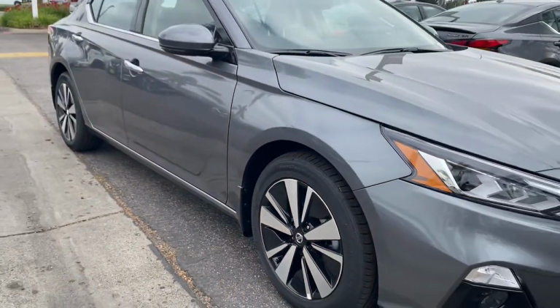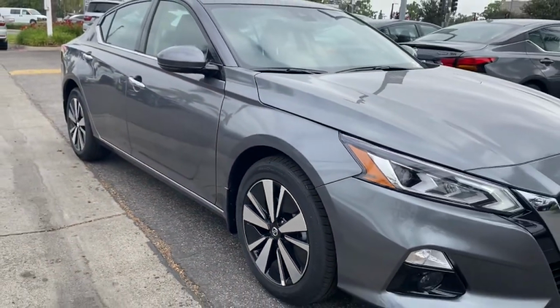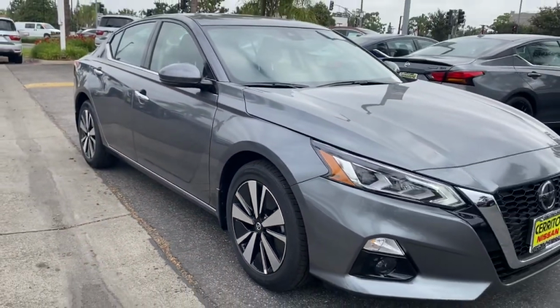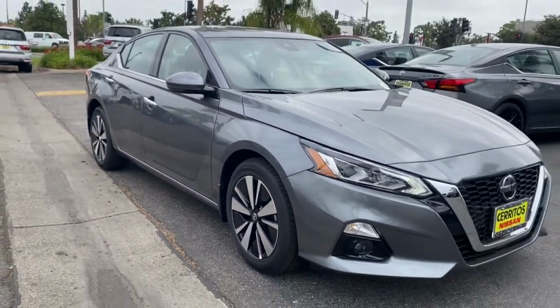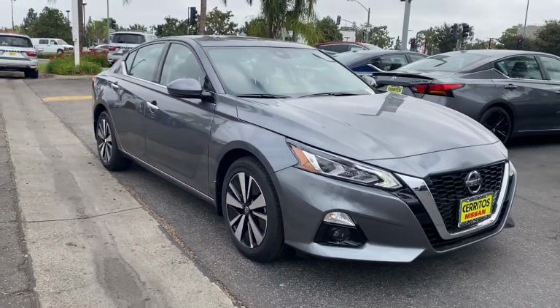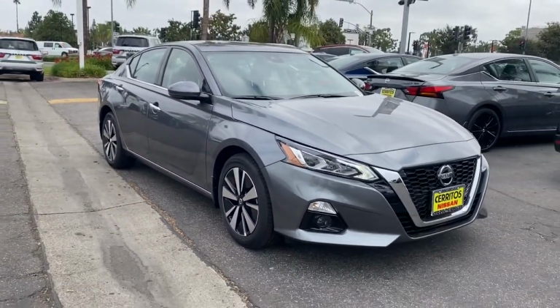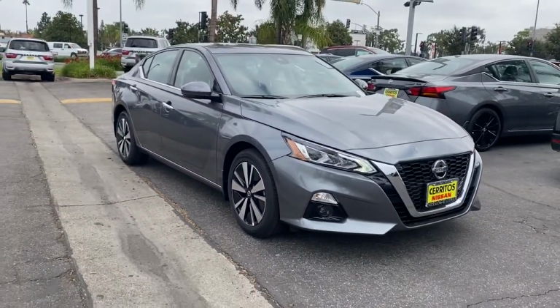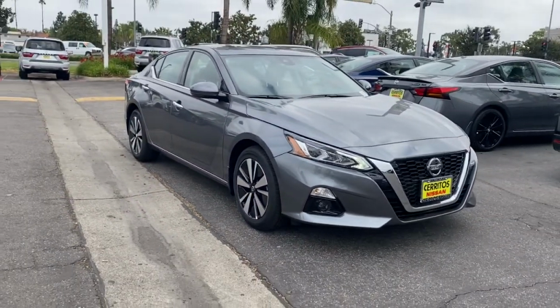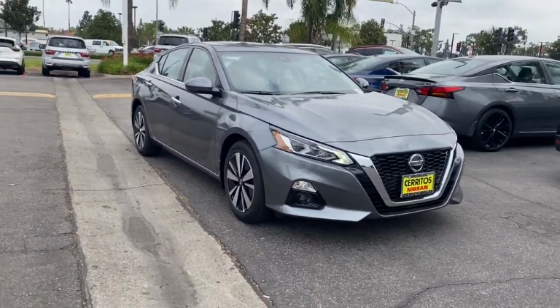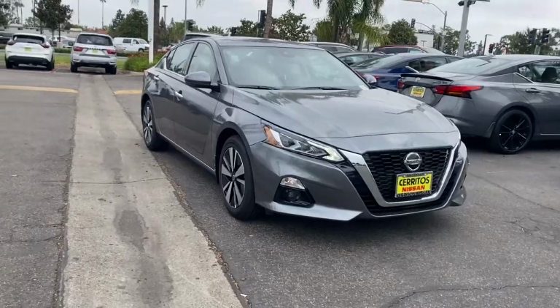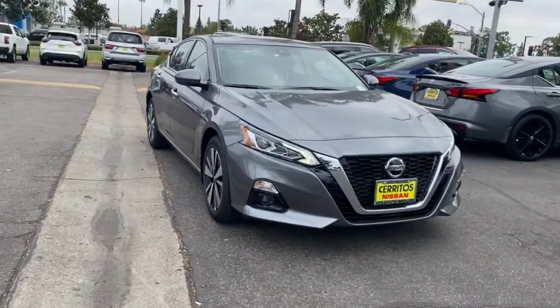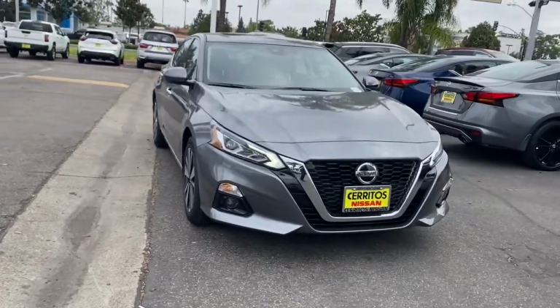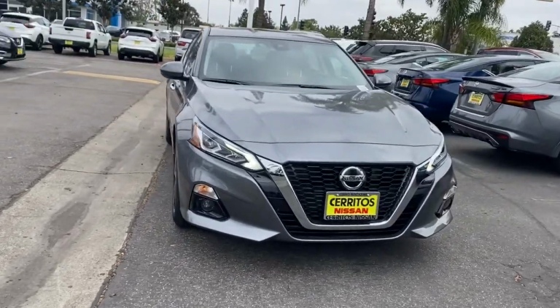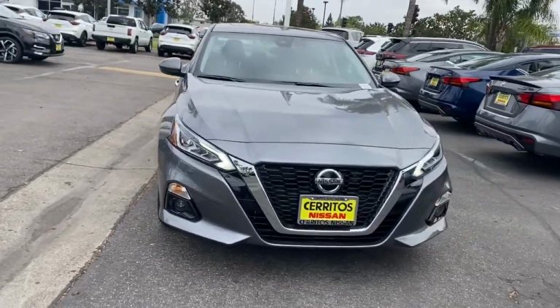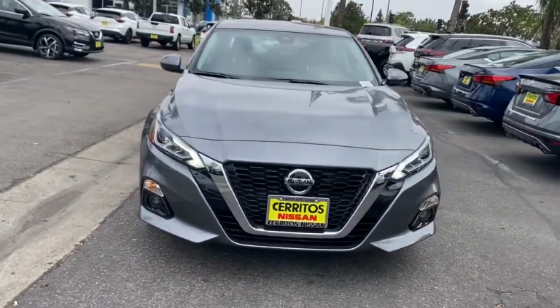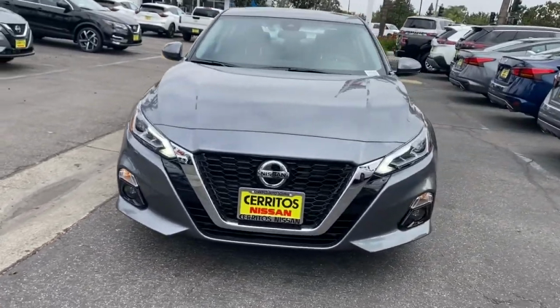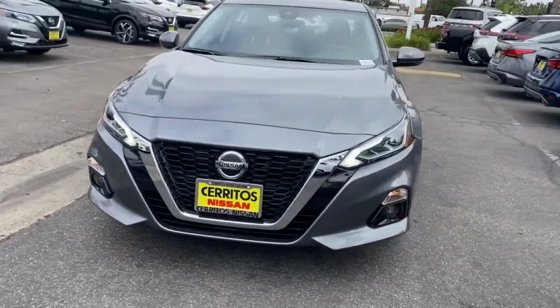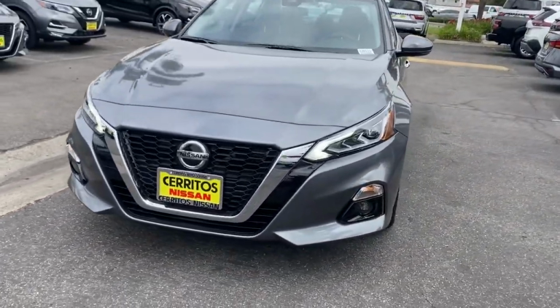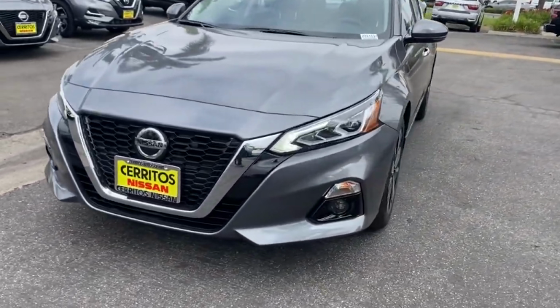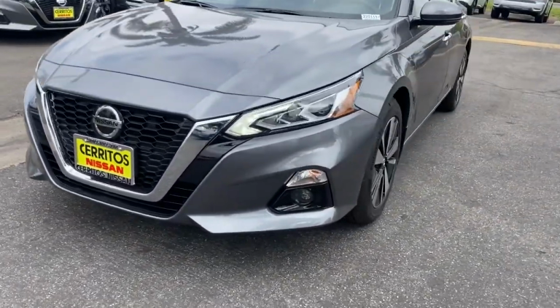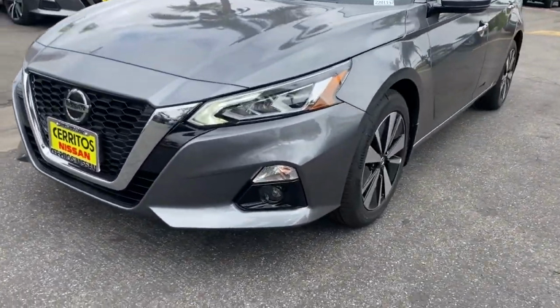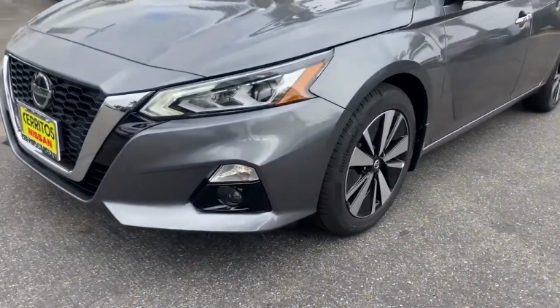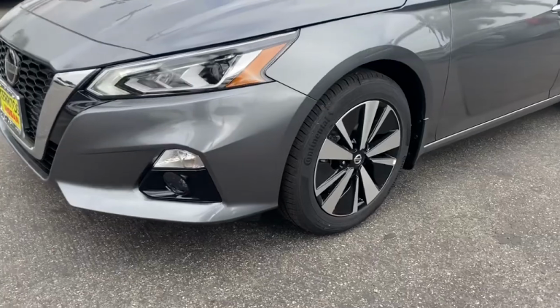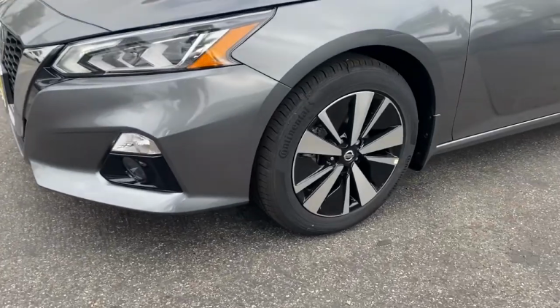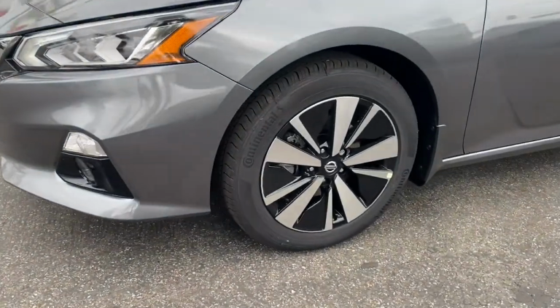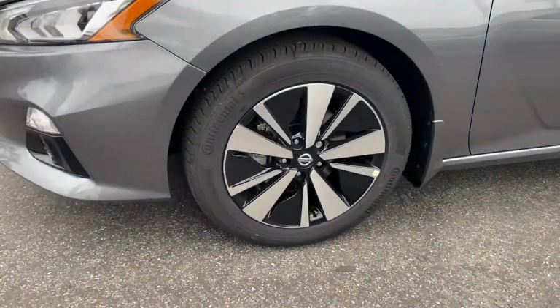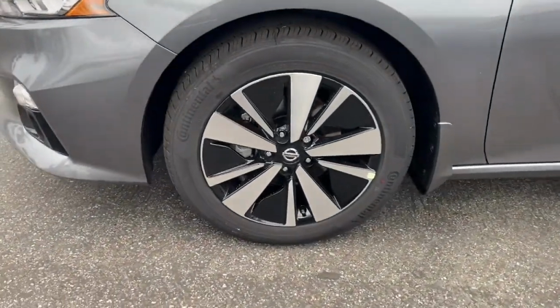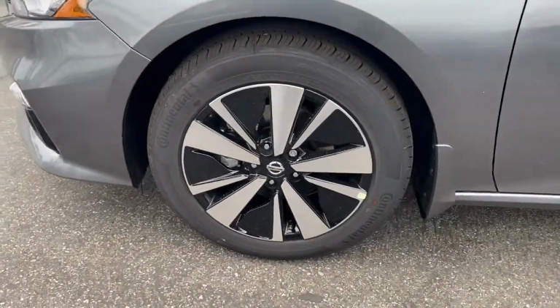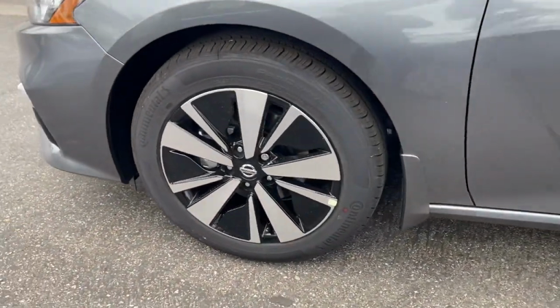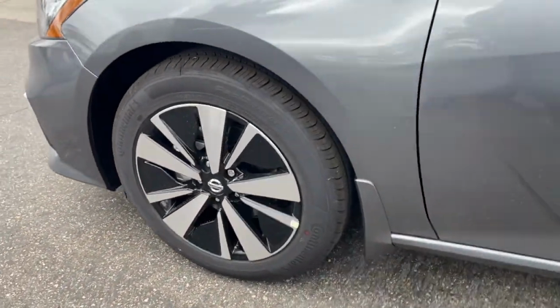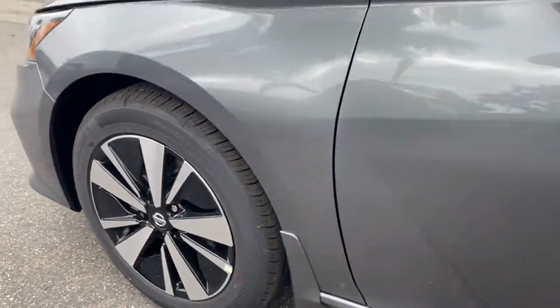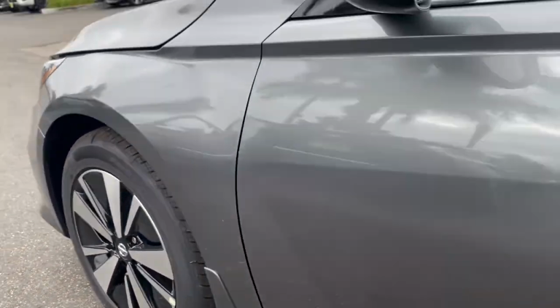Navigation system, all-wheel drive, keyless entry, sunroof, moonroof, backup camera, adaptive cruise control, premium sound system, fog lamps, keyless start, heated mirrors.